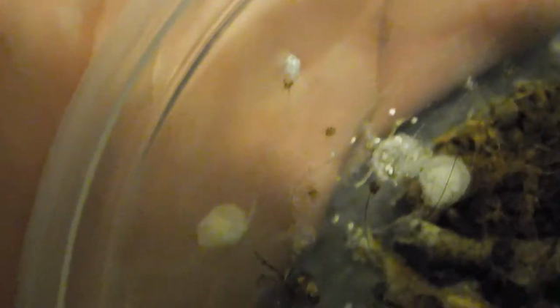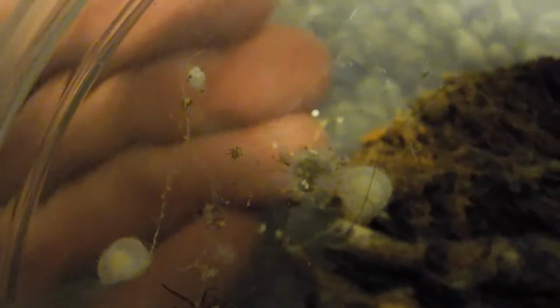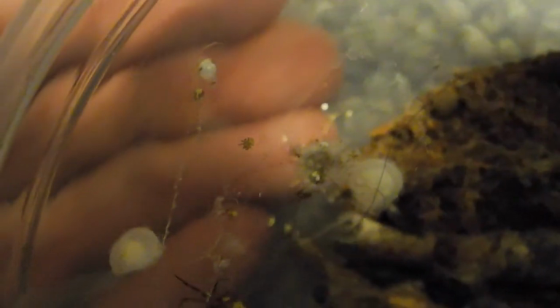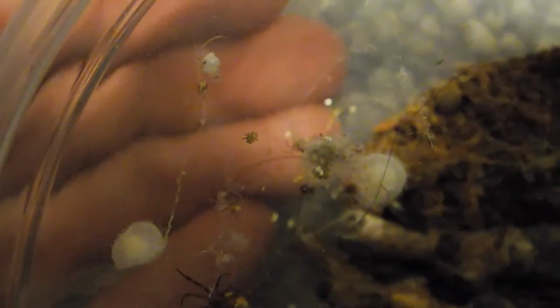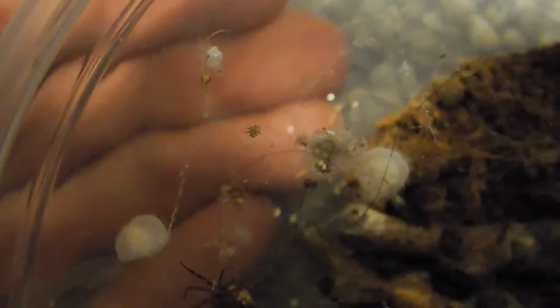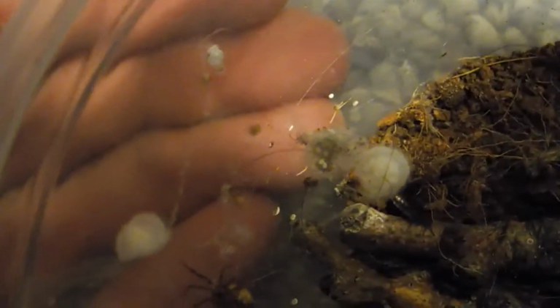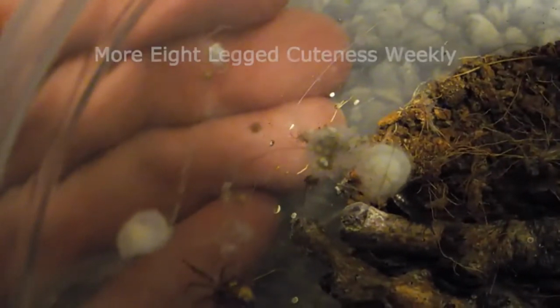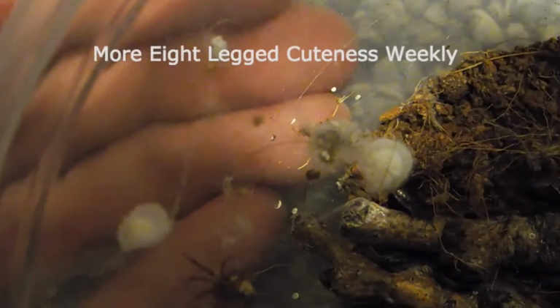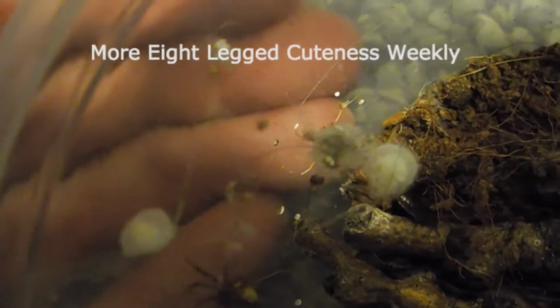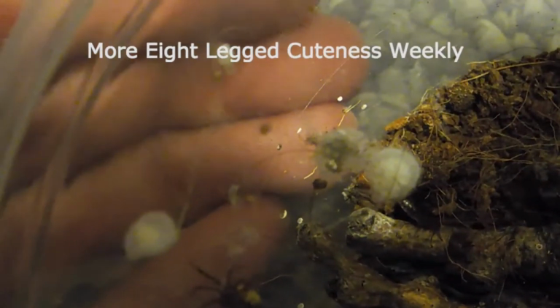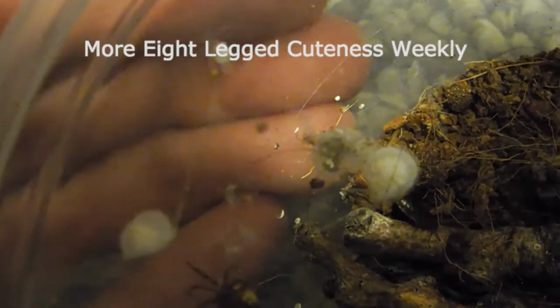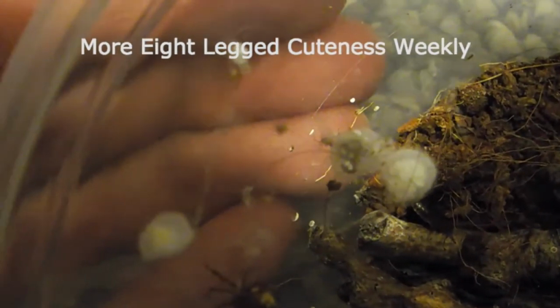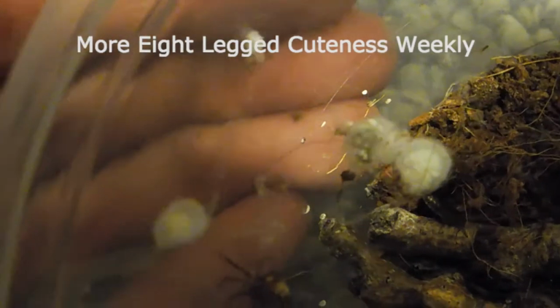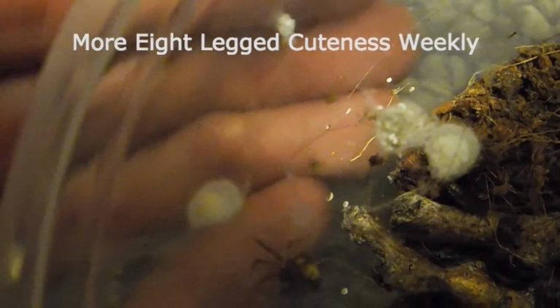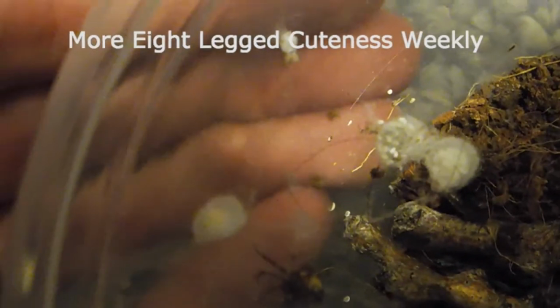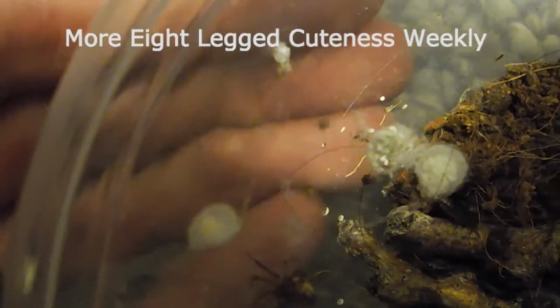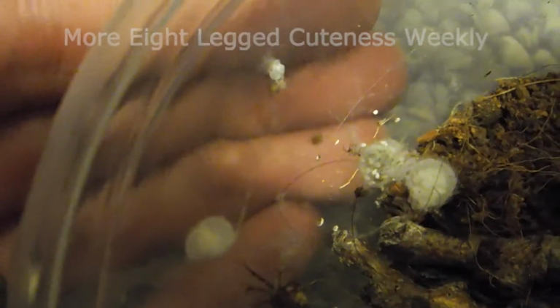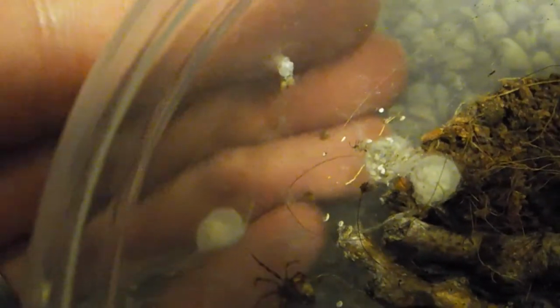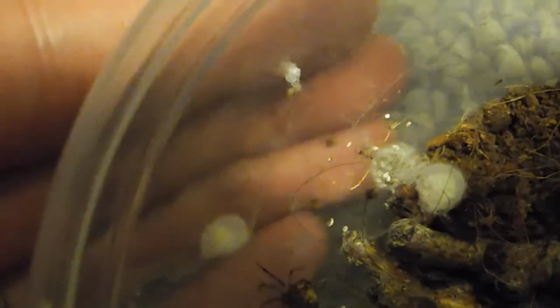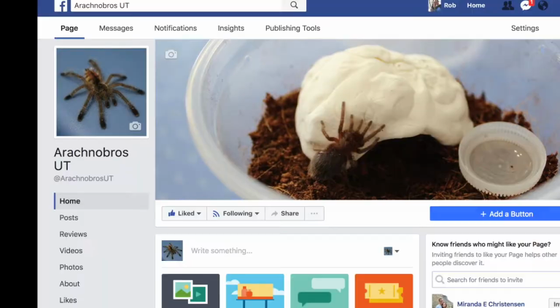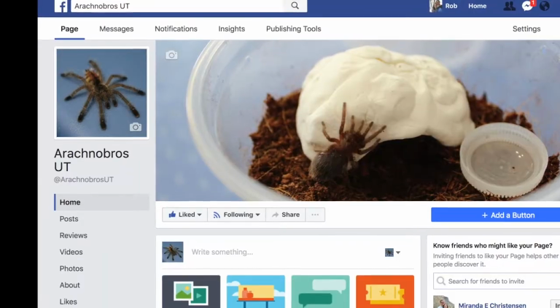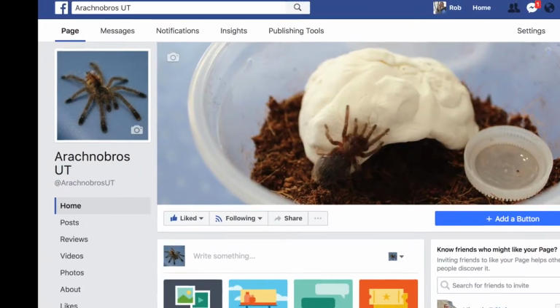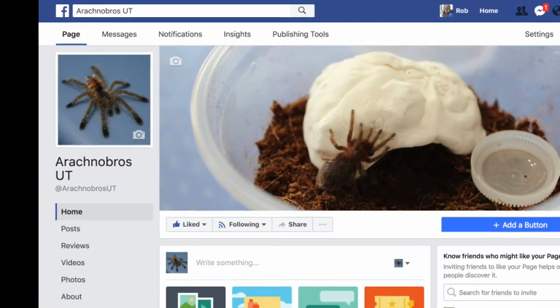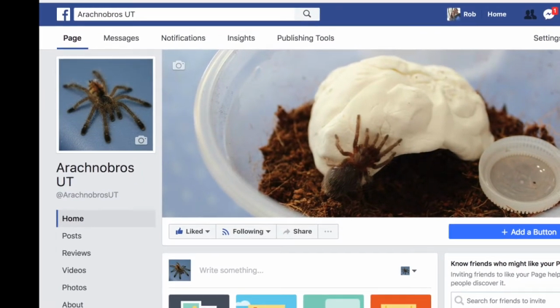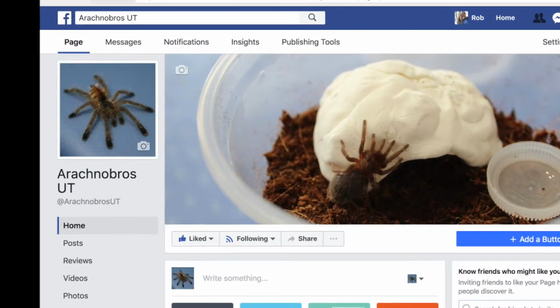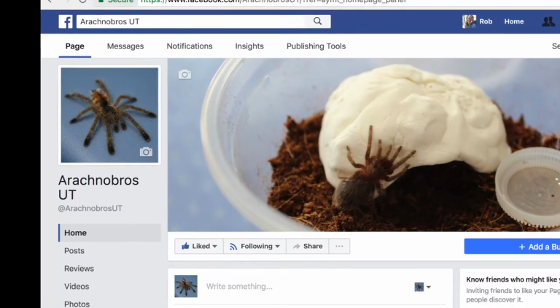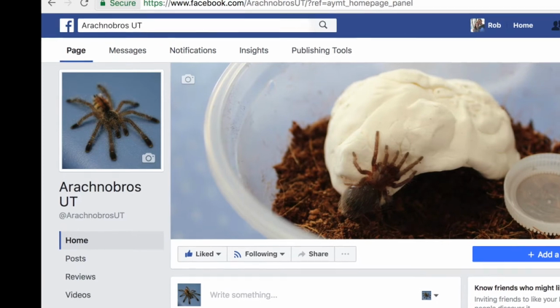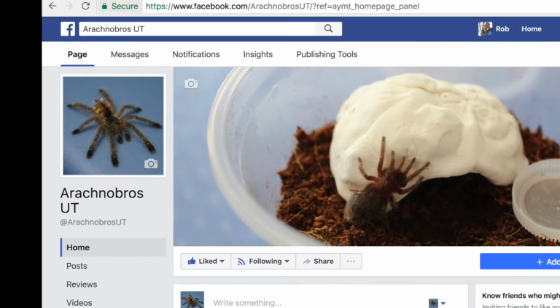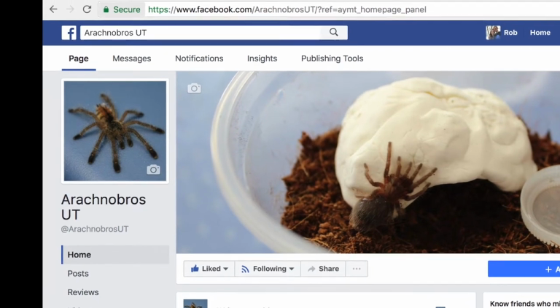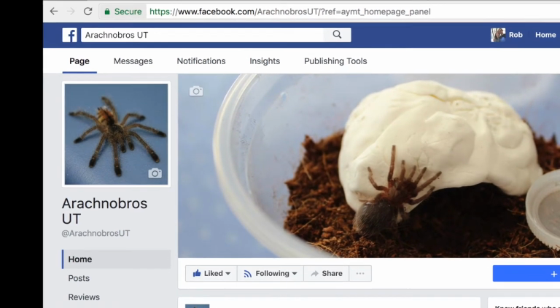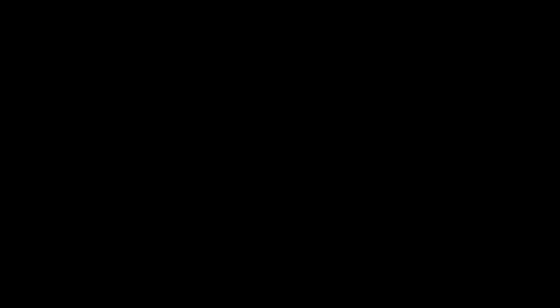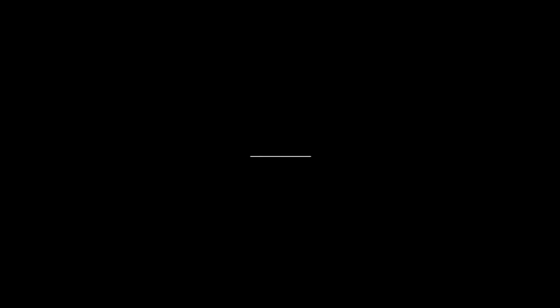We hope you guys enjoyed this video. Remember to subscribe and like for more 8-Legged Cuteness Weekly. Check out our Facebook page if you guys haven't already. We love you guys — have a great day.